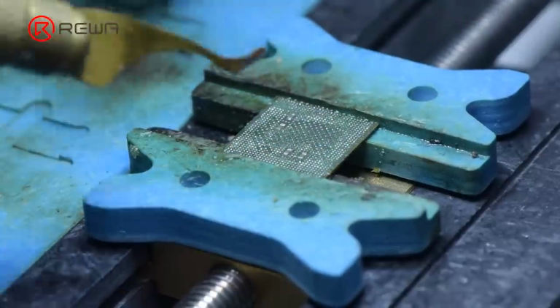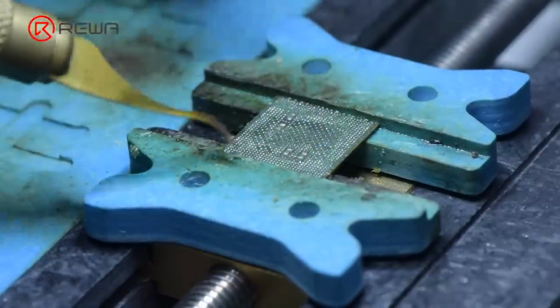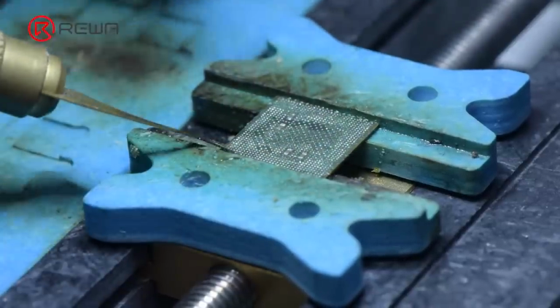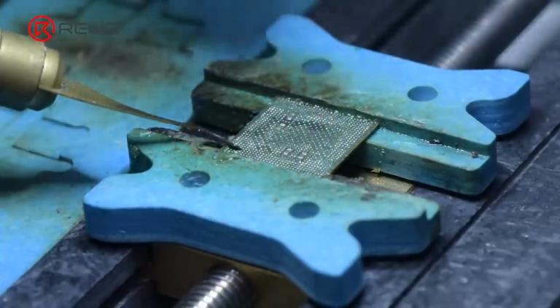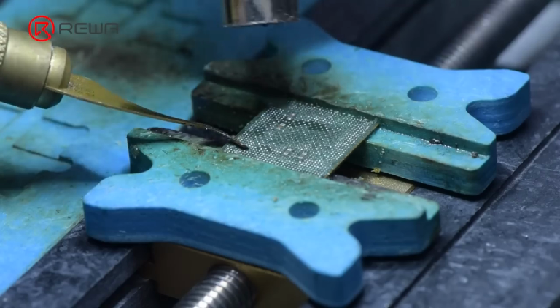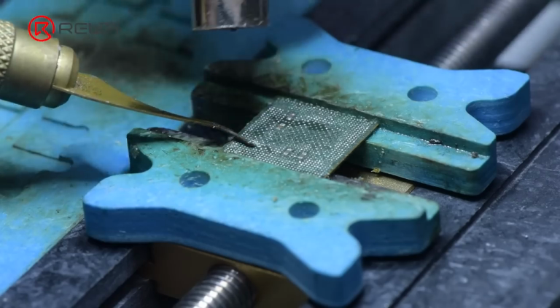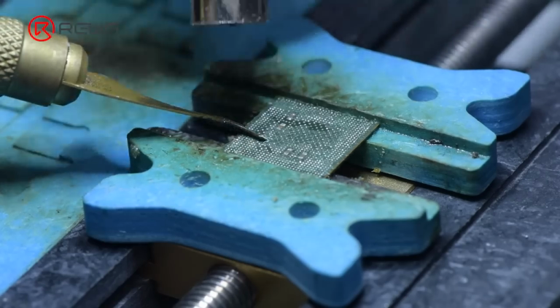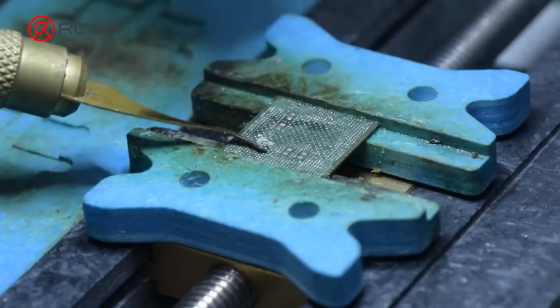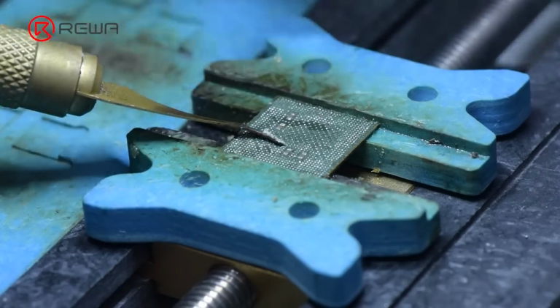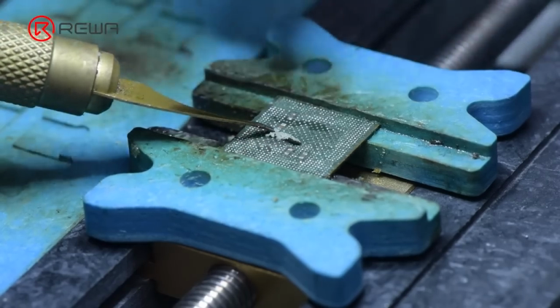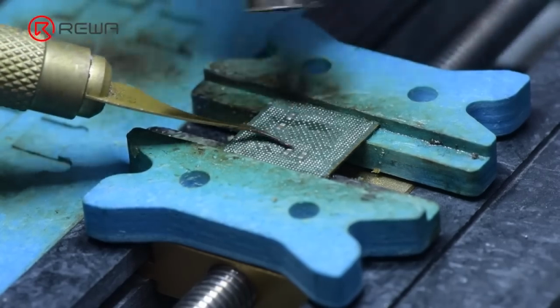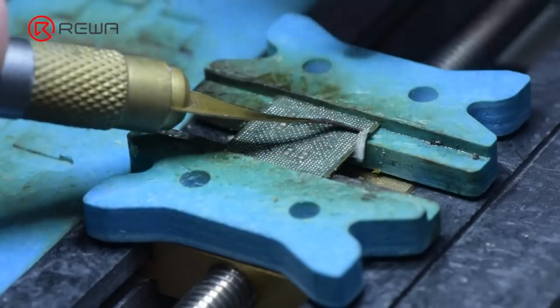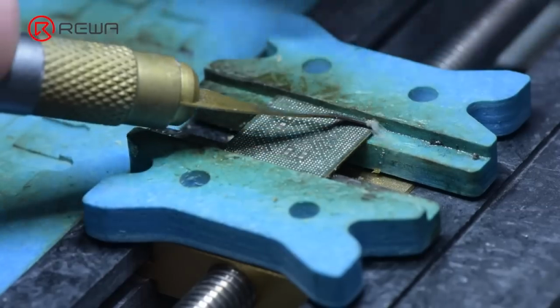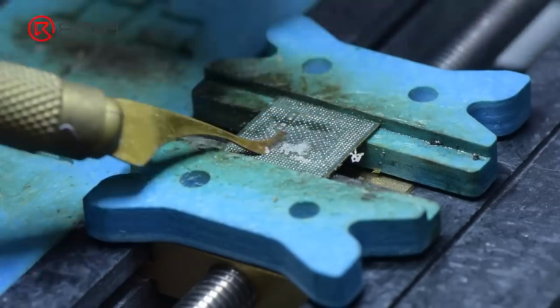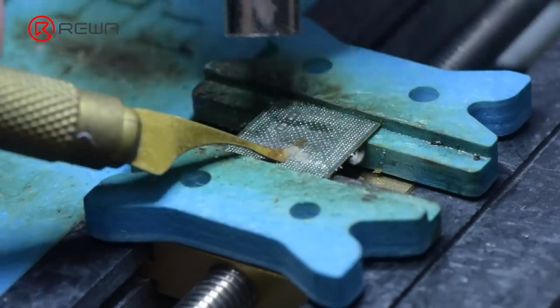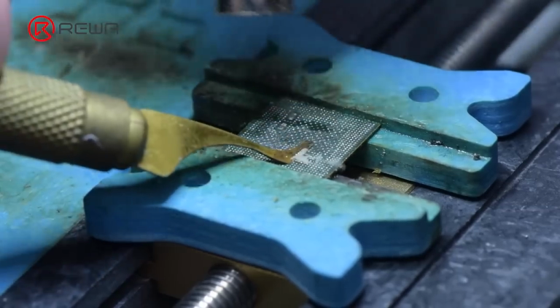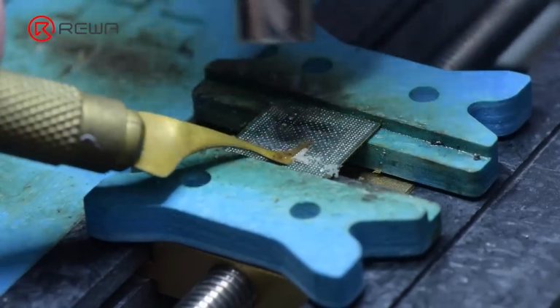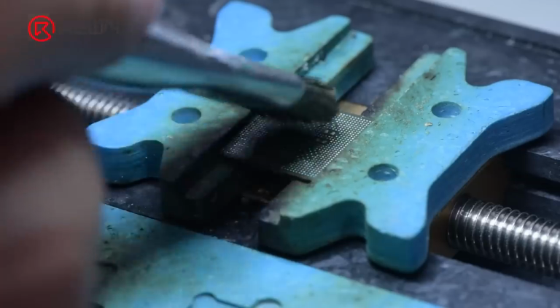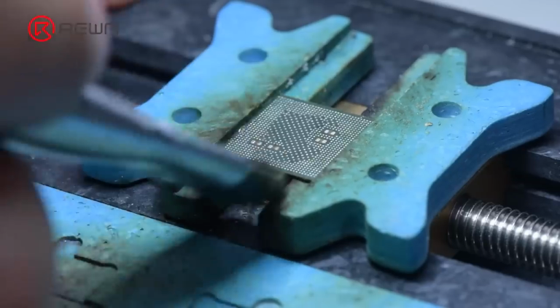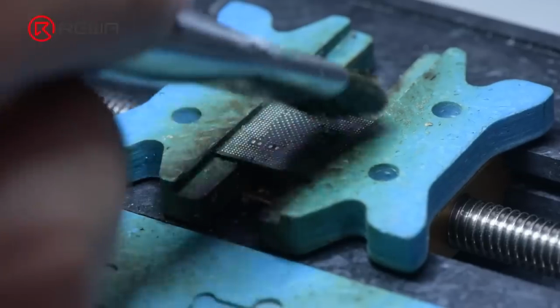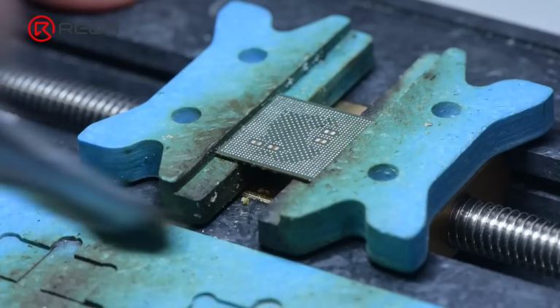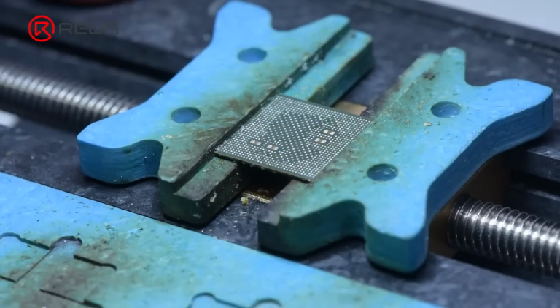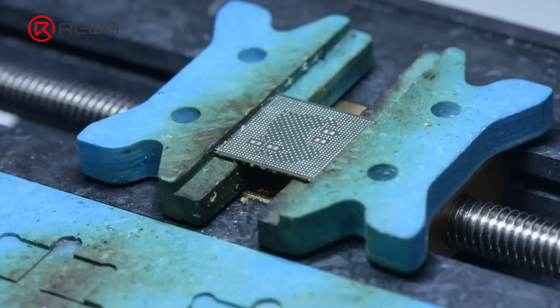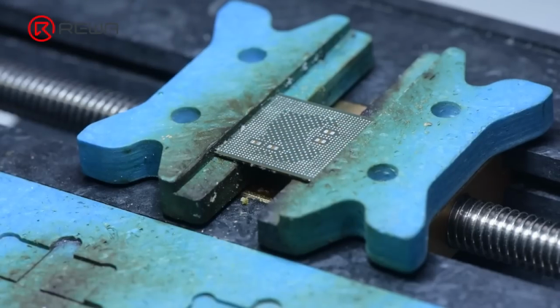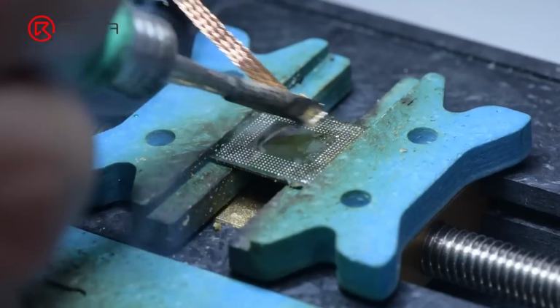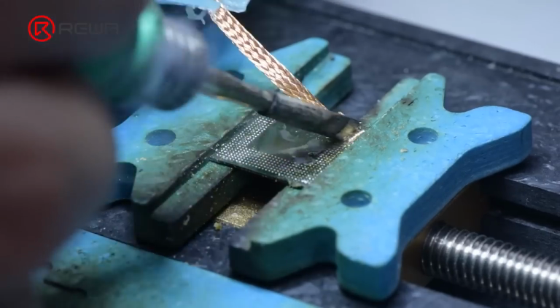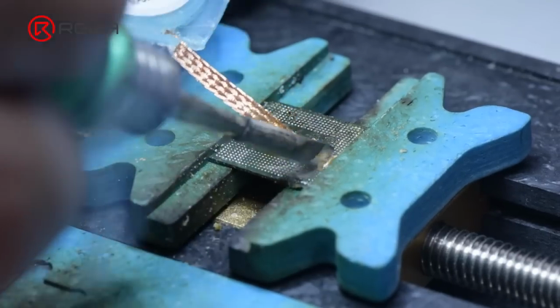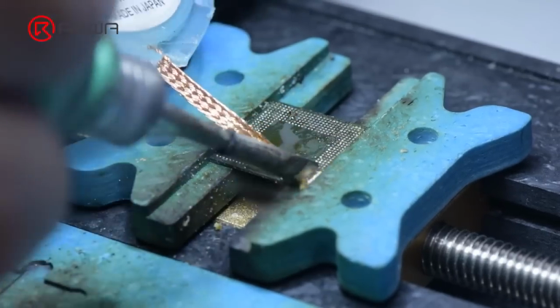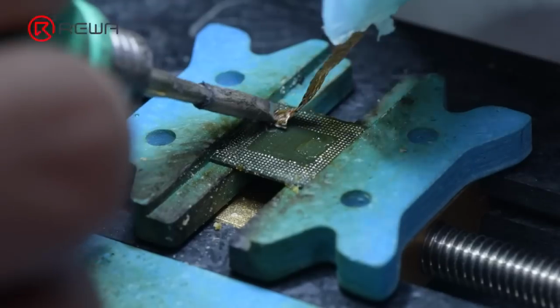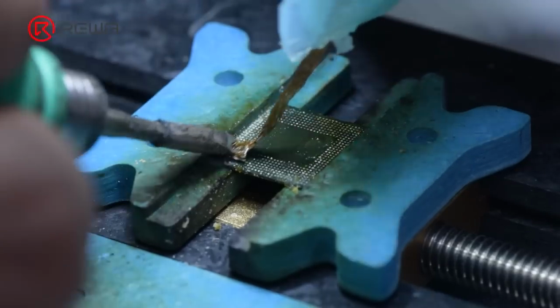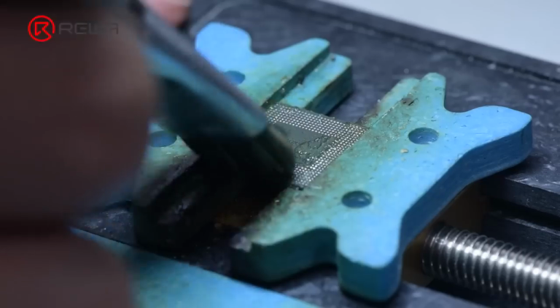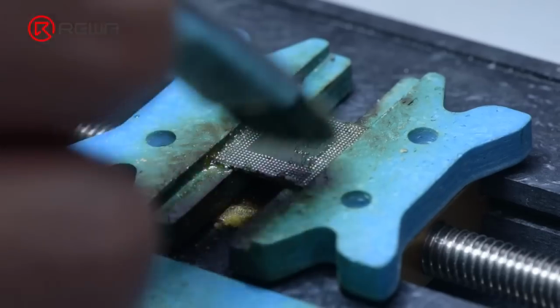Turn the hot air gun to 300 degrees Celsius, airflow 60, to clean up the glue. Use the same method to clean the back of the CPU bonding pad.